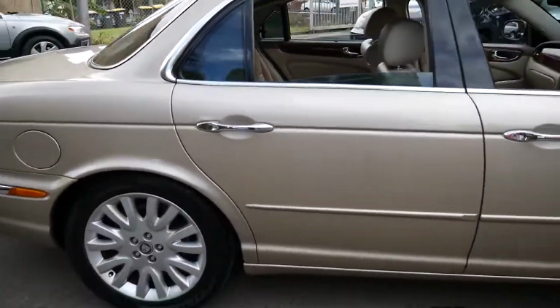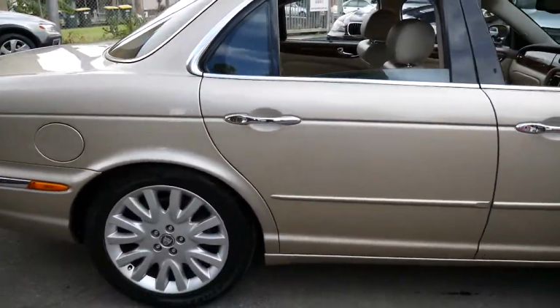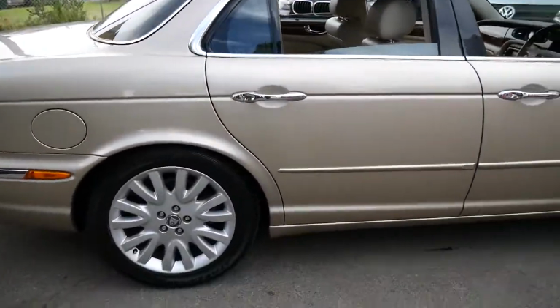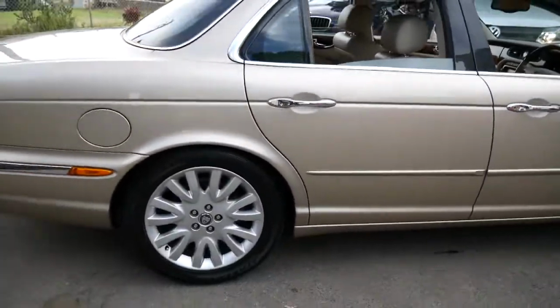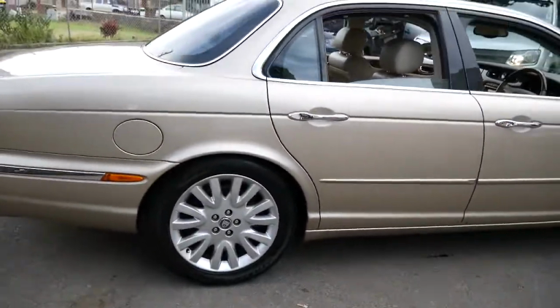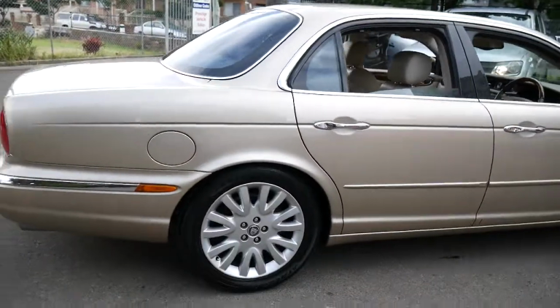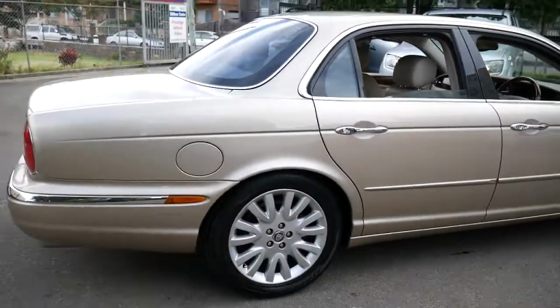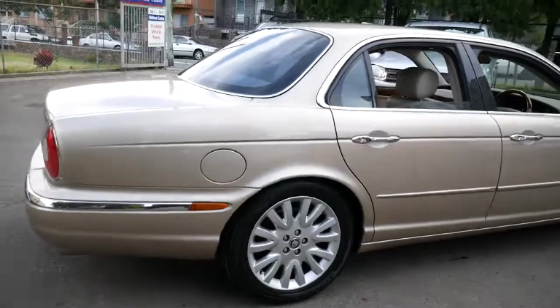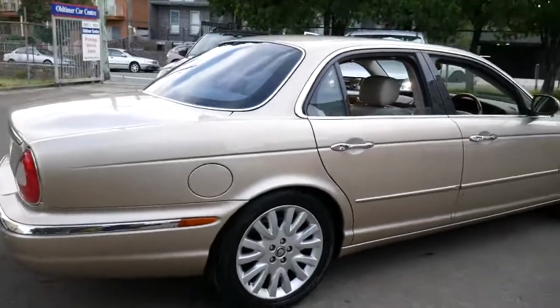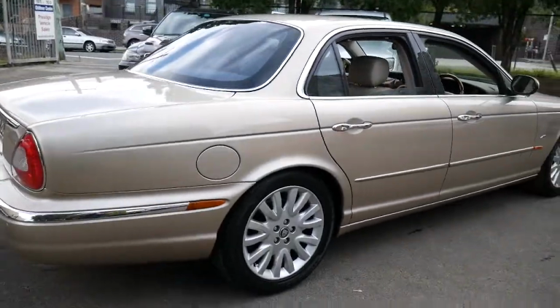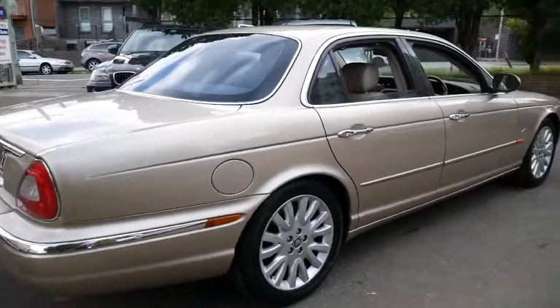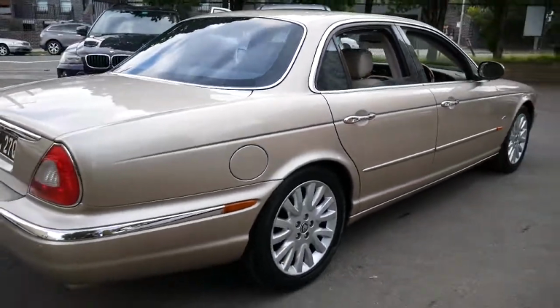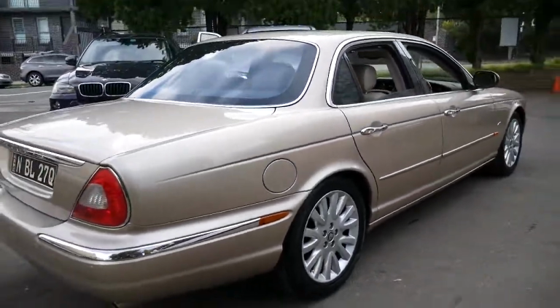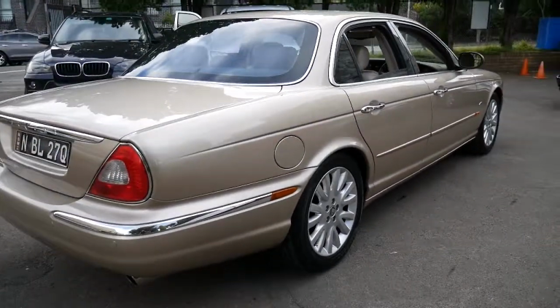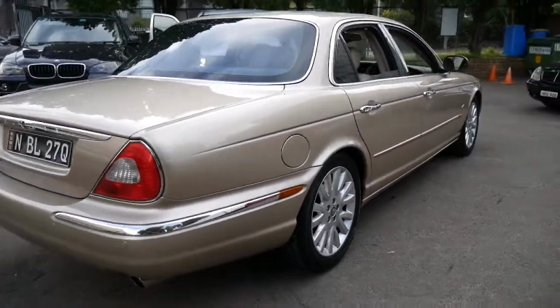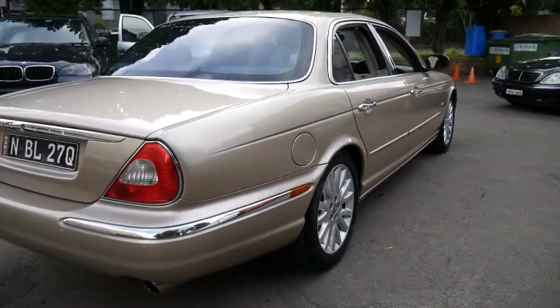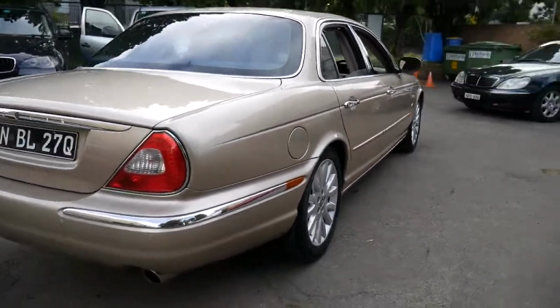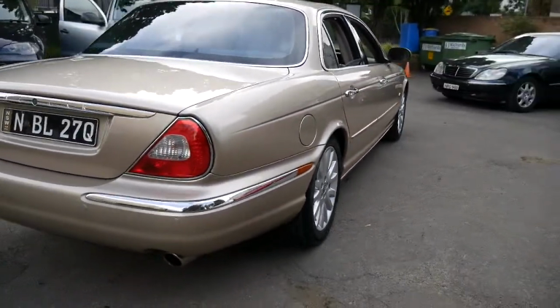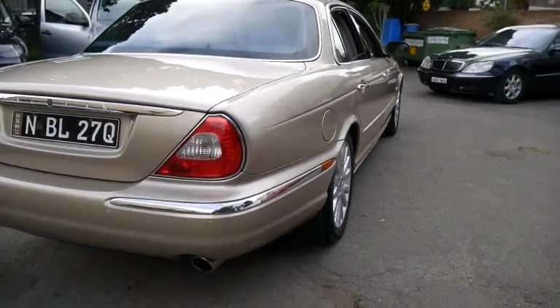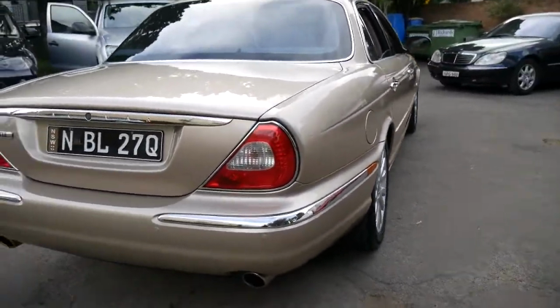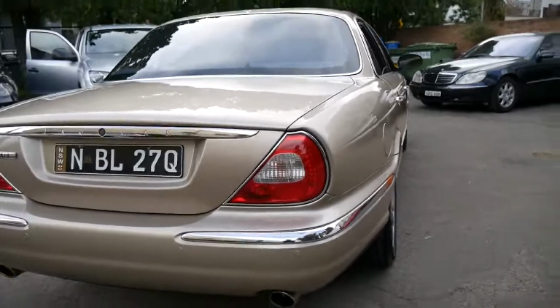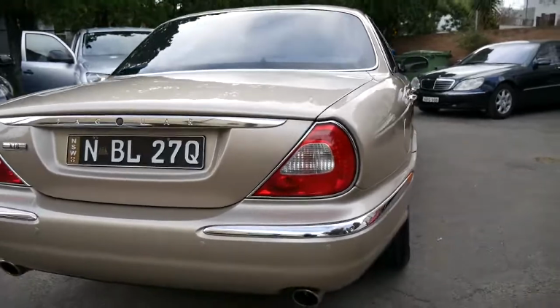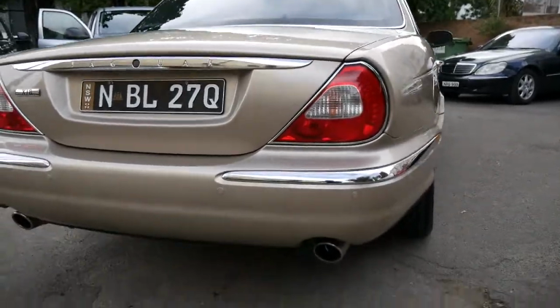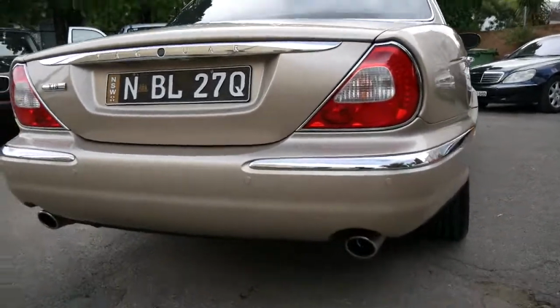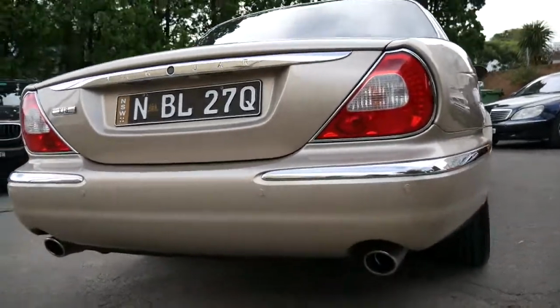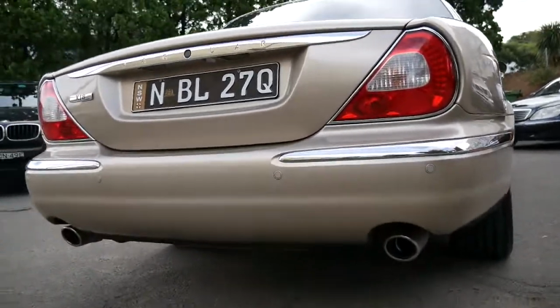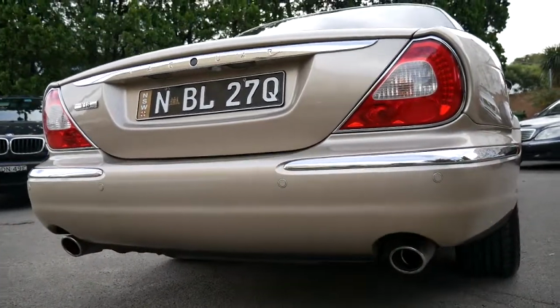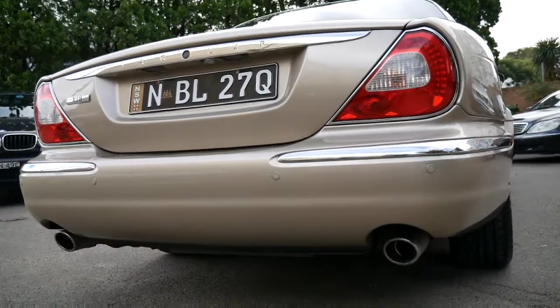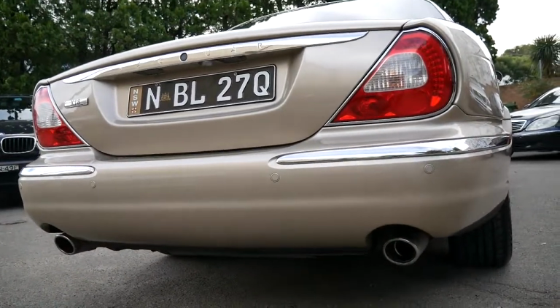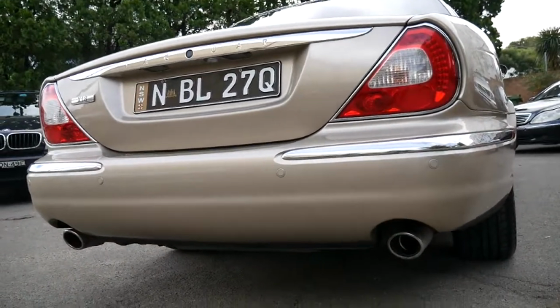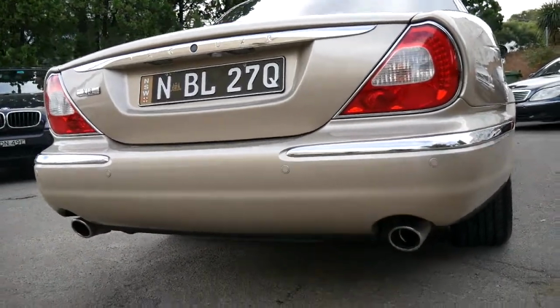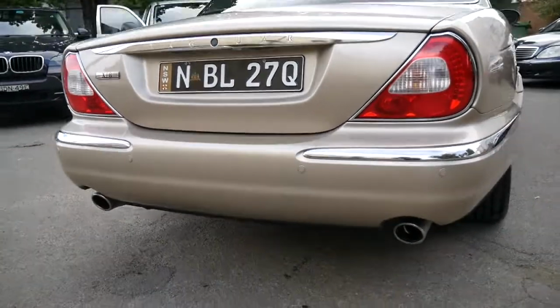I think the next service is due at about 88,000 kilometres, so it's got at least another 6,000 kilometres before it needs a service. You can see the parking sensors there, and it's got the nice big twin exhaust system.